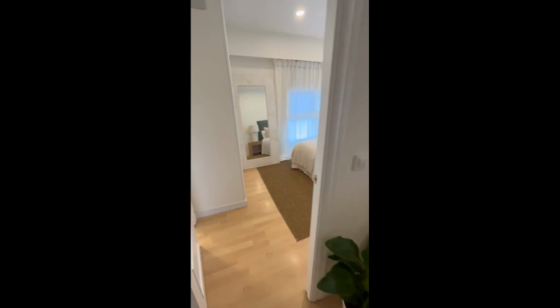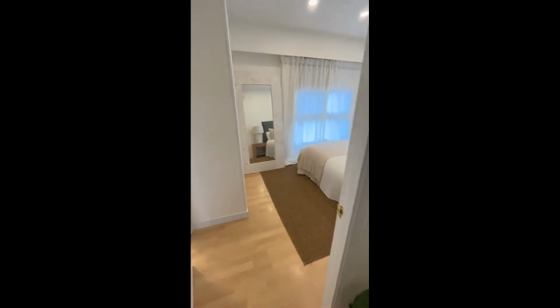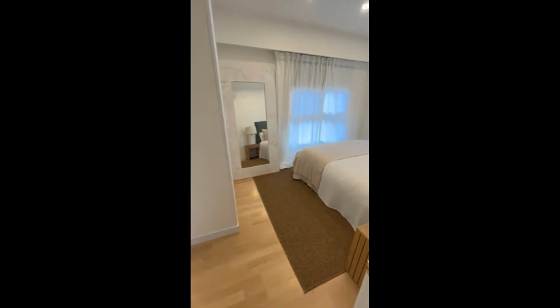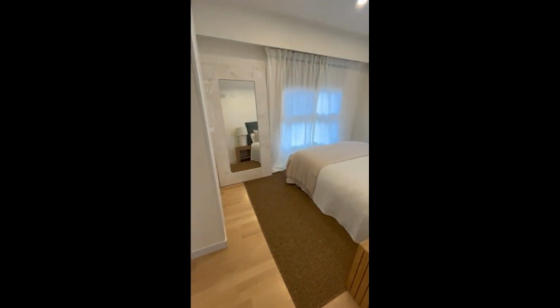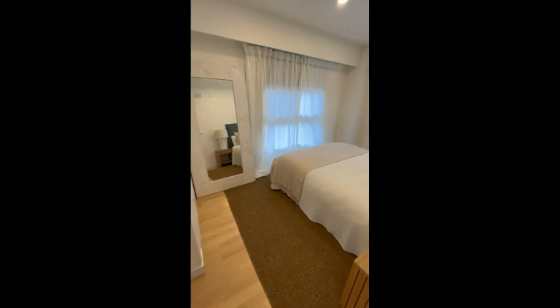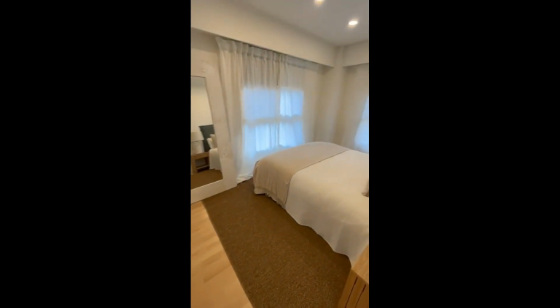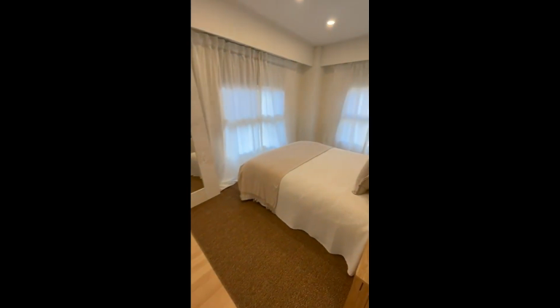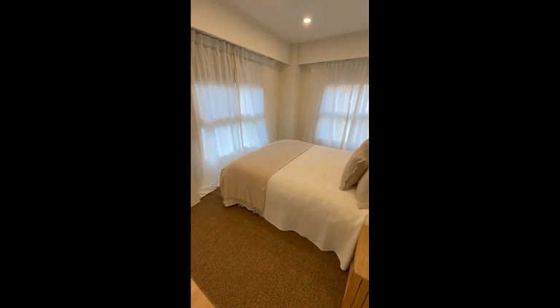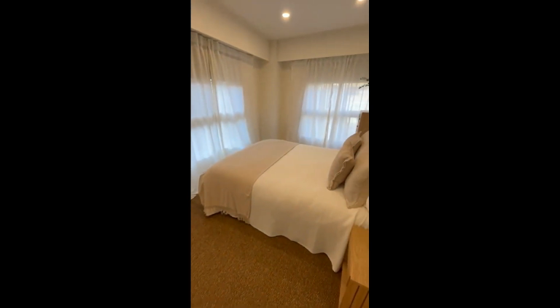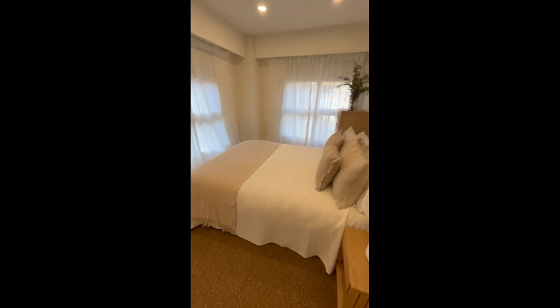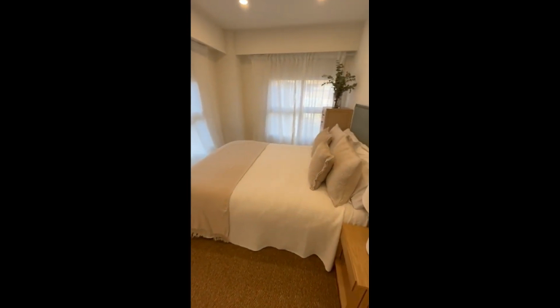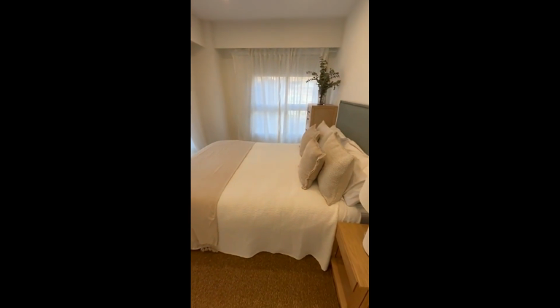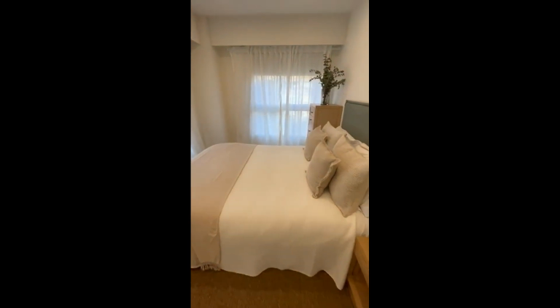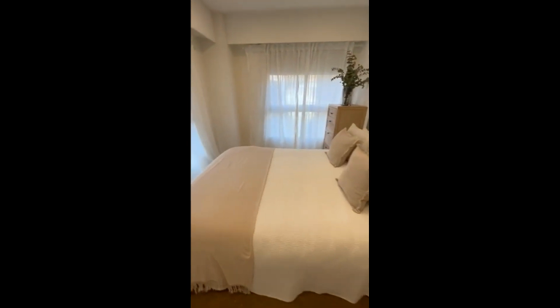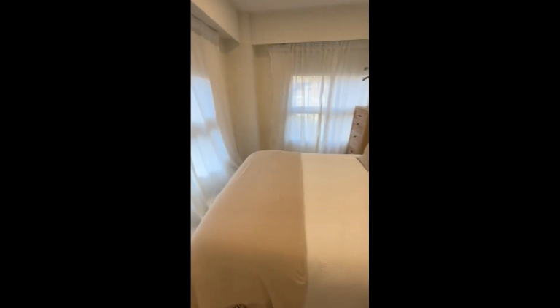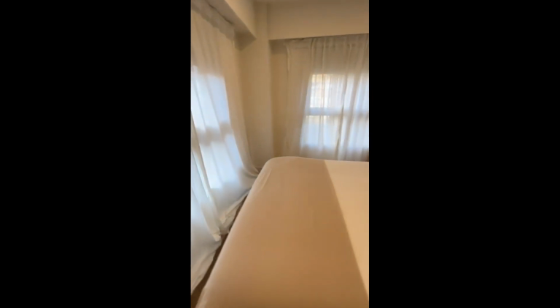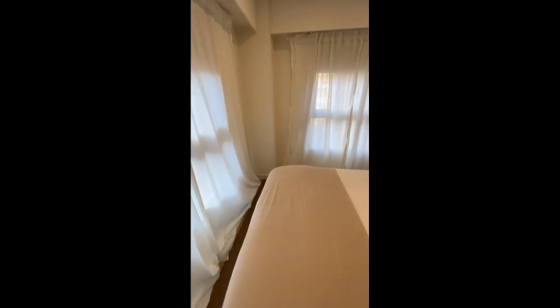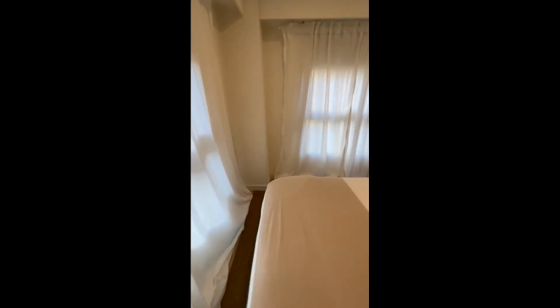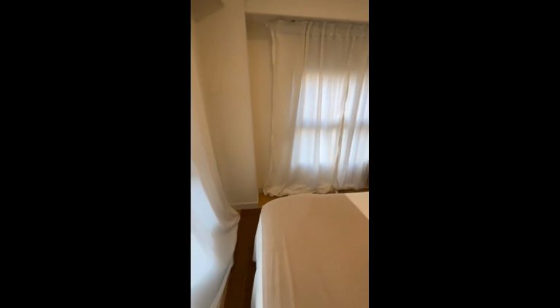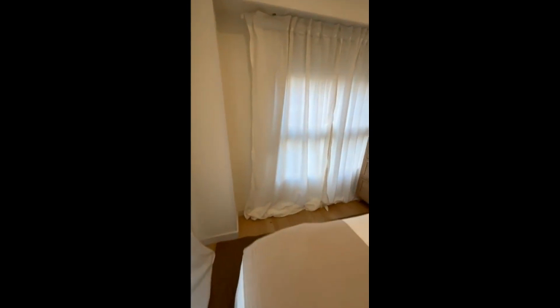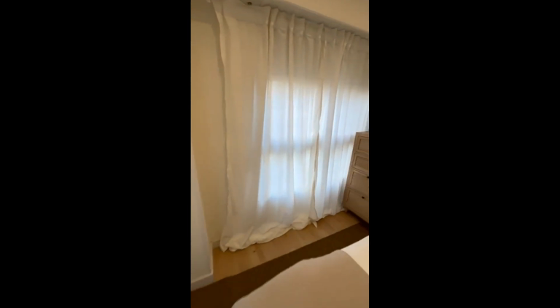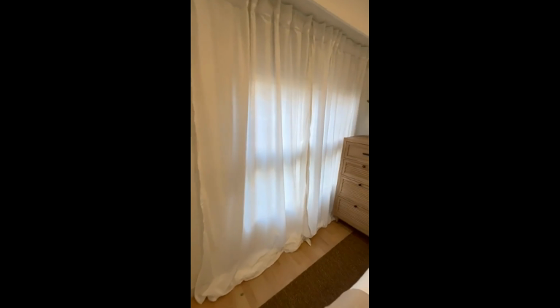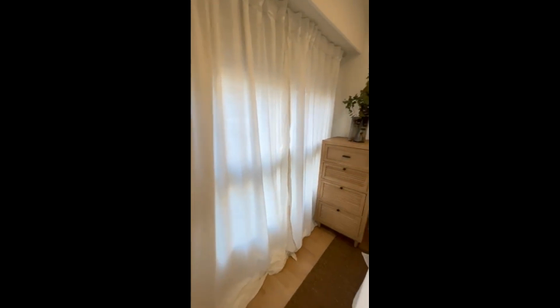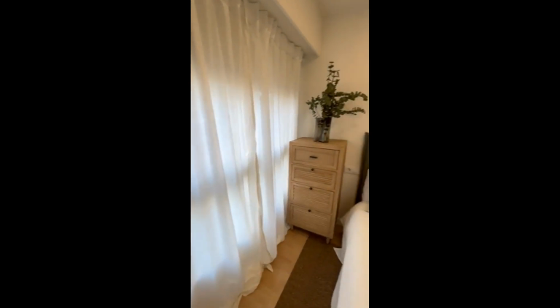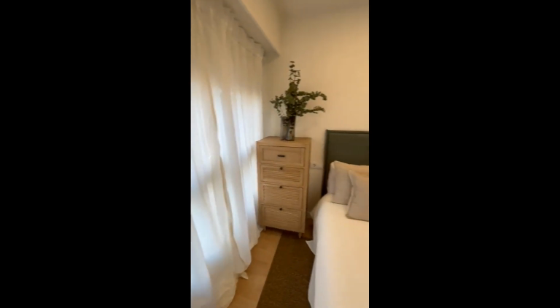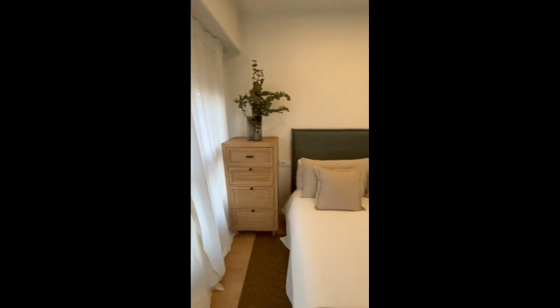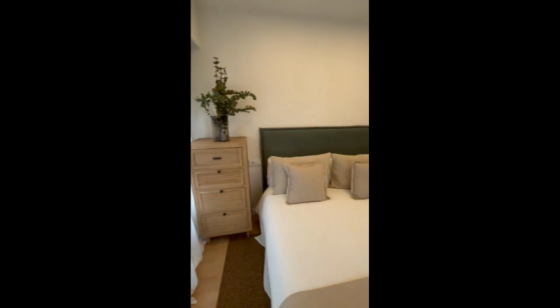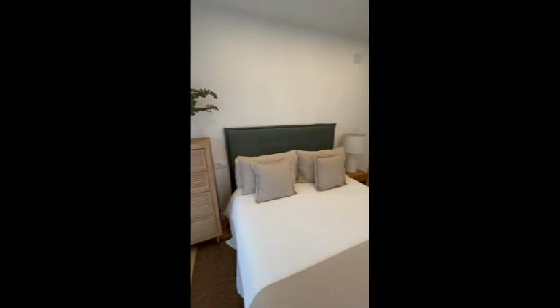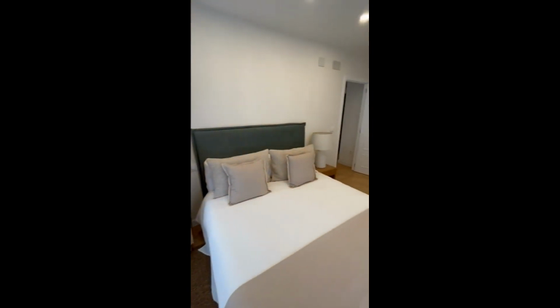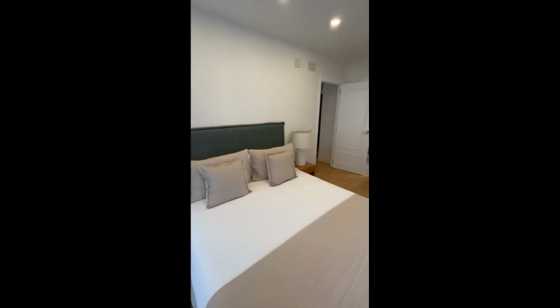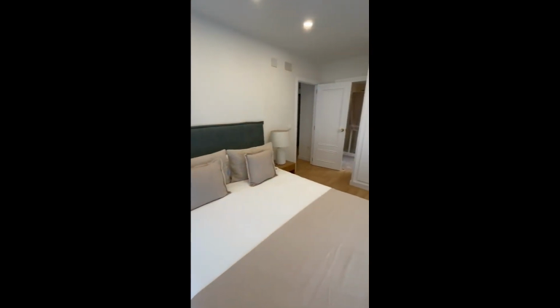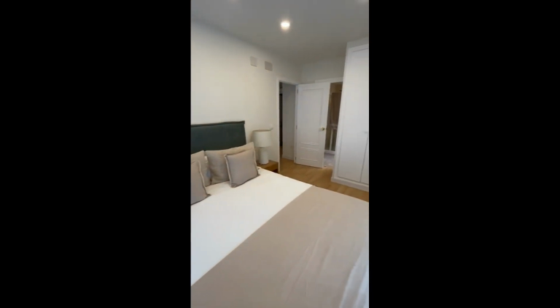Getting over here, we get inside the bedroom, which has a double bed, some night tables, also some drawers, a closet, lots of windows so we get lots of natural light. It's all very cozy, very nice.